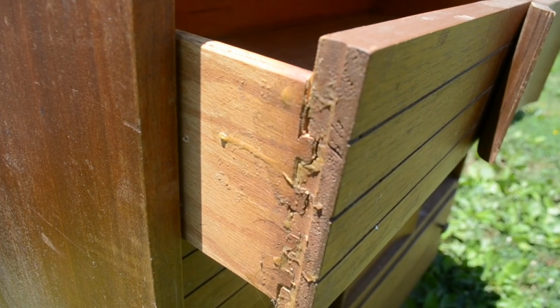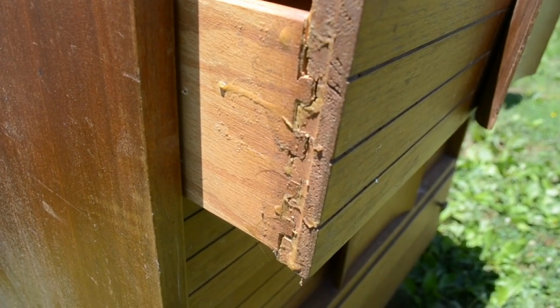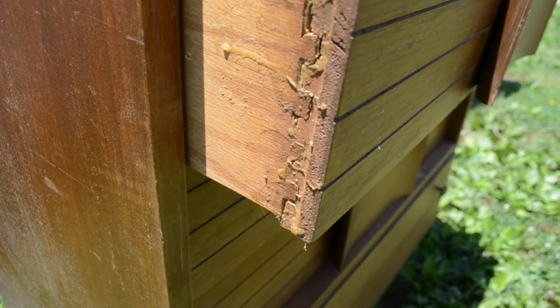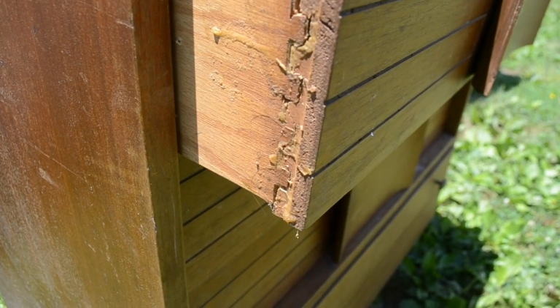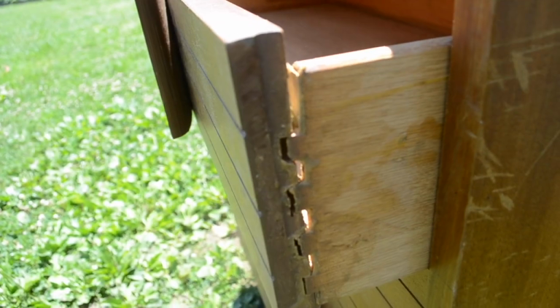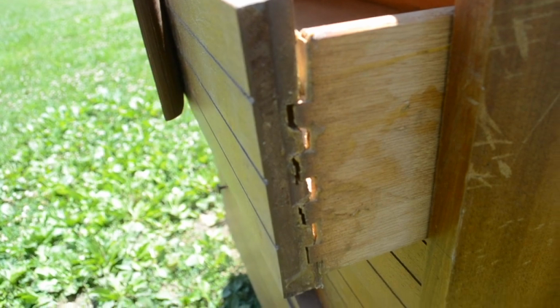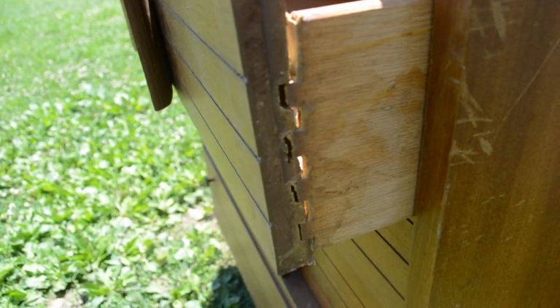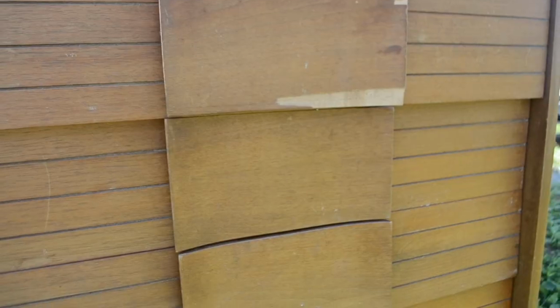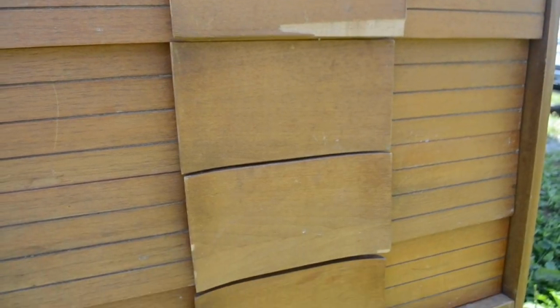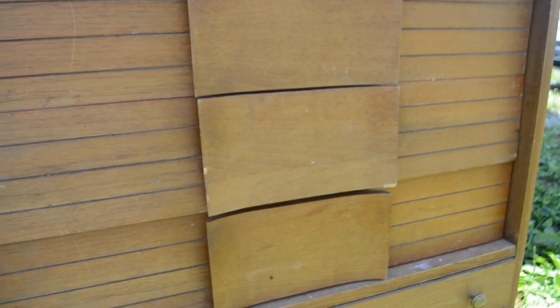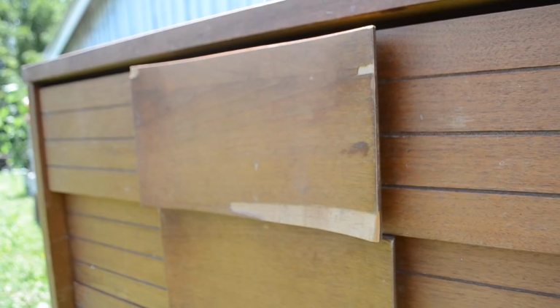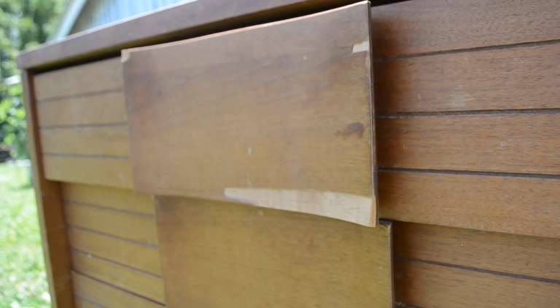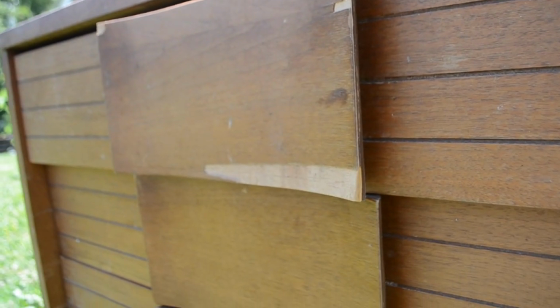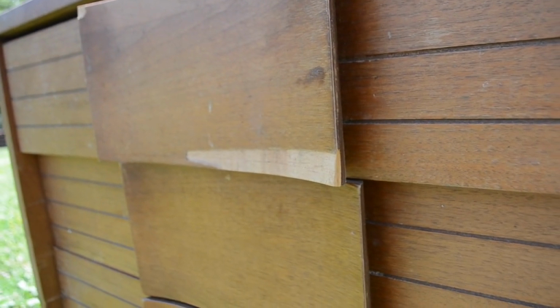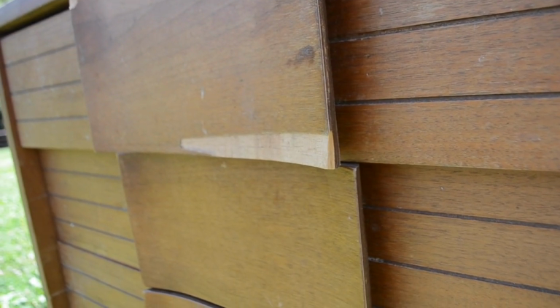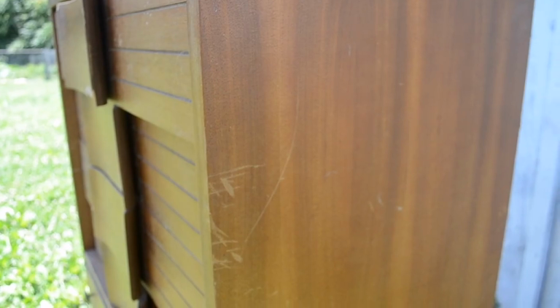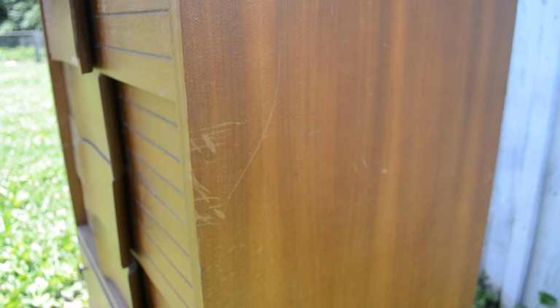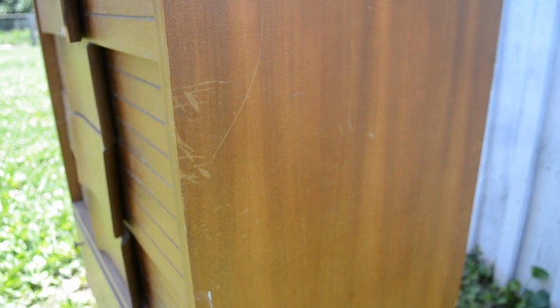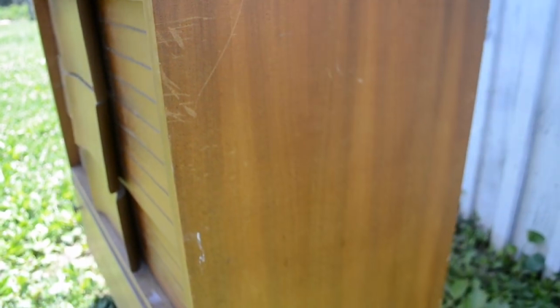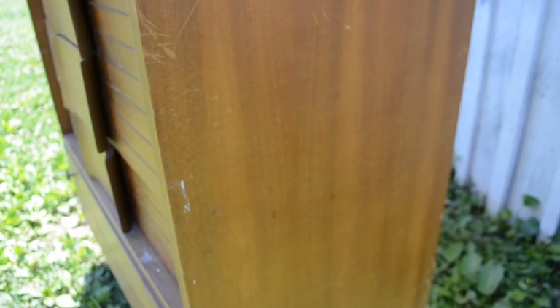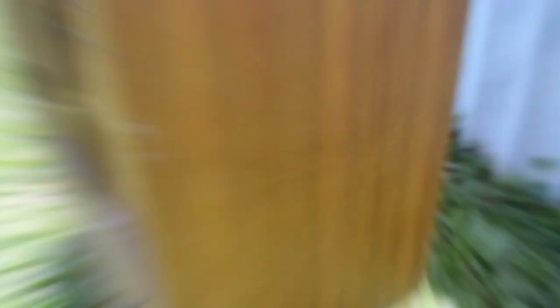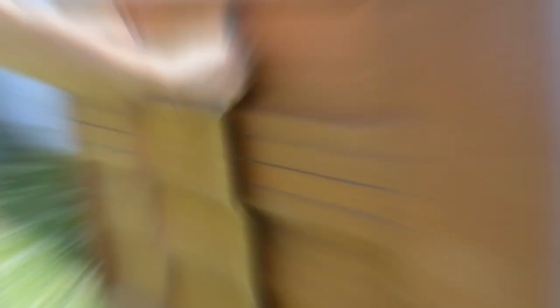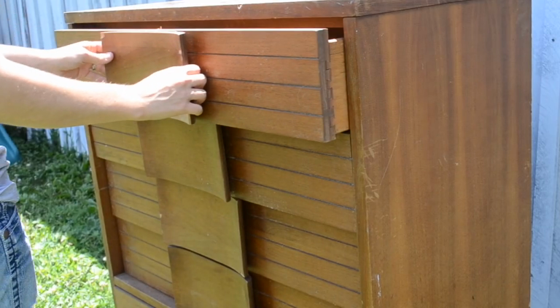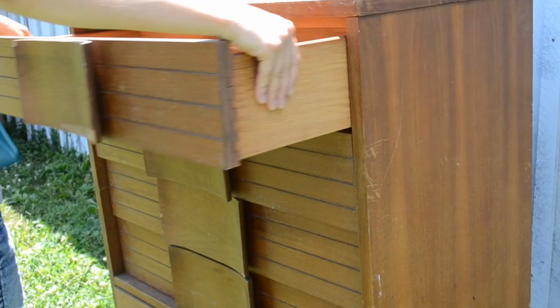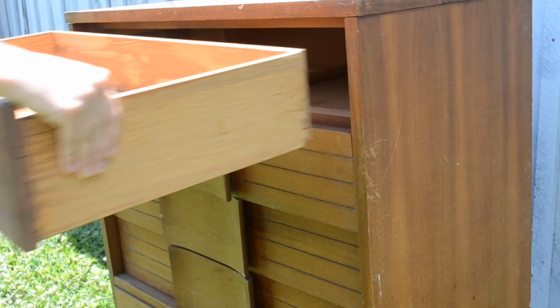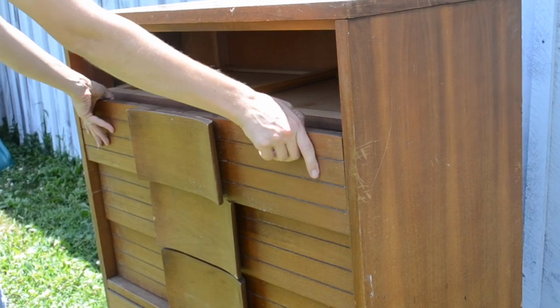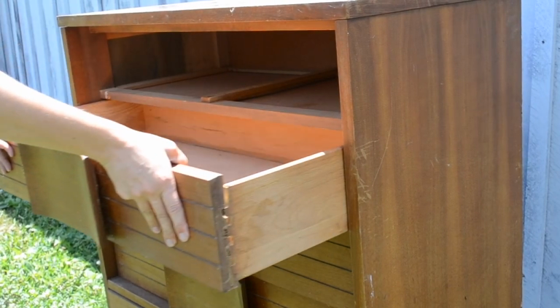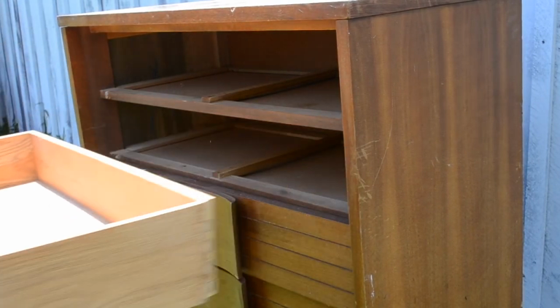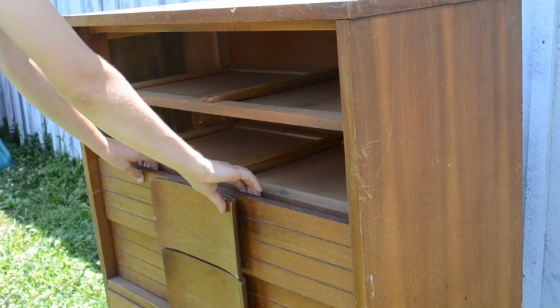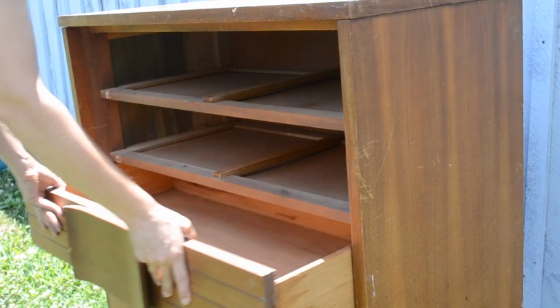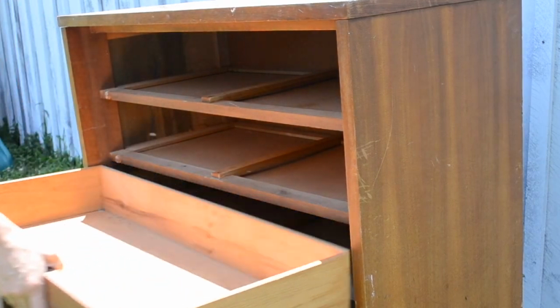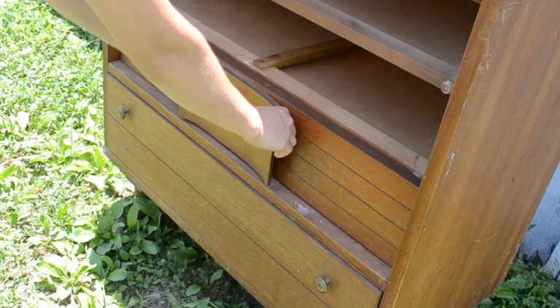Two of the drawers have been previously repaired. Apparently the dovetail joints got severely damaged and someone just kind of glued them together. Although they're still pretty secure, they're going to need a little attention. So to get started on this makeover, I removed all of the drawers and then I removed these unique drawer pulls.